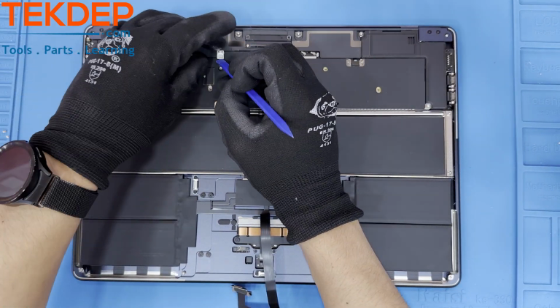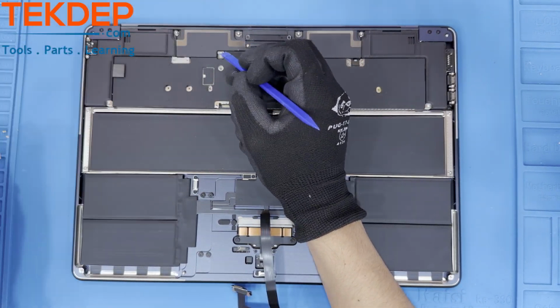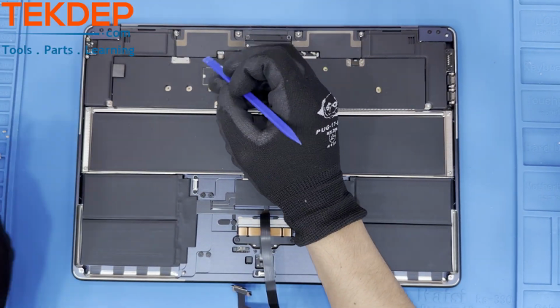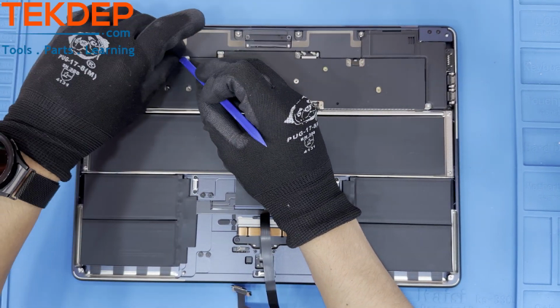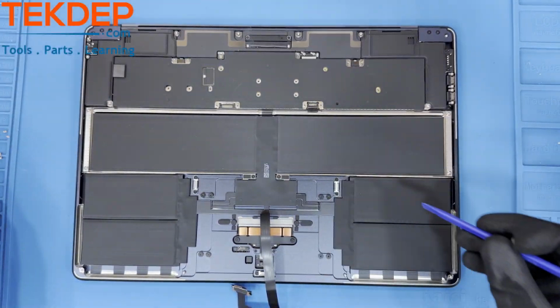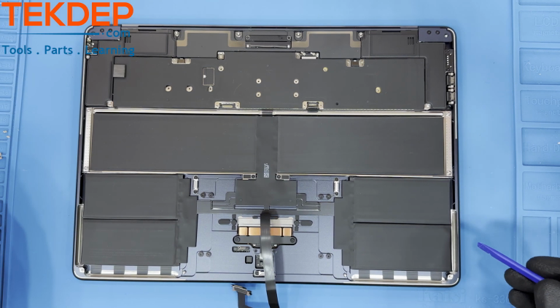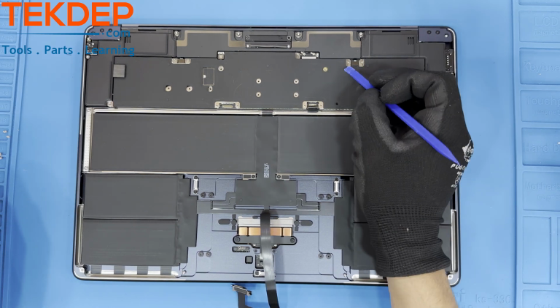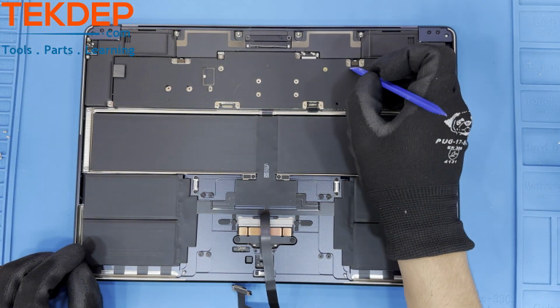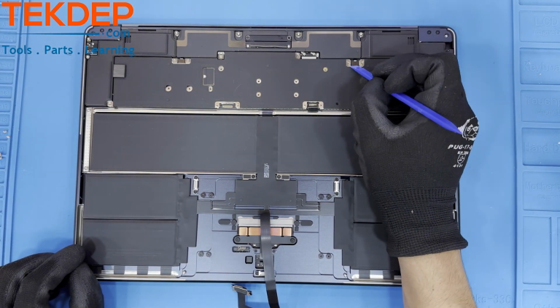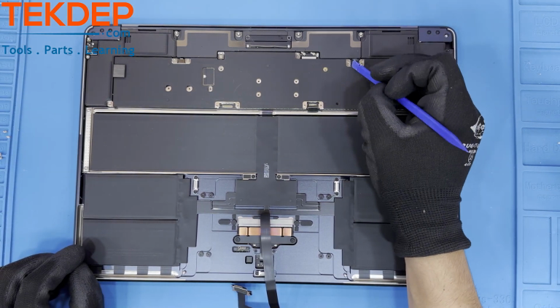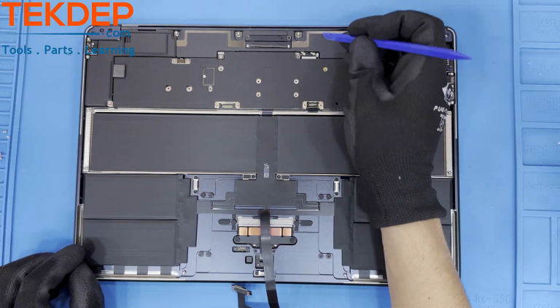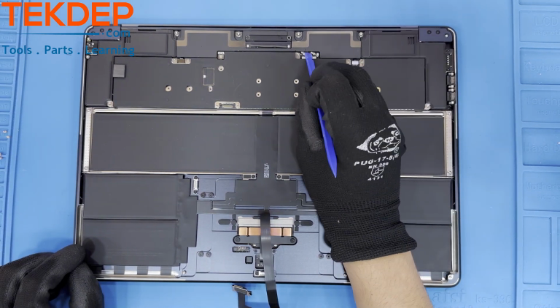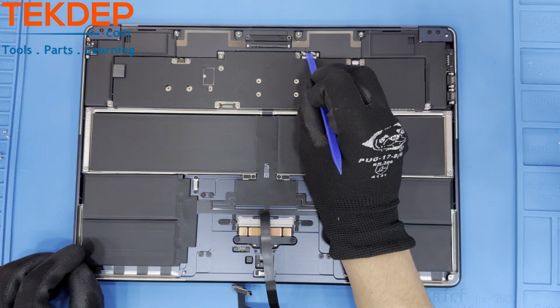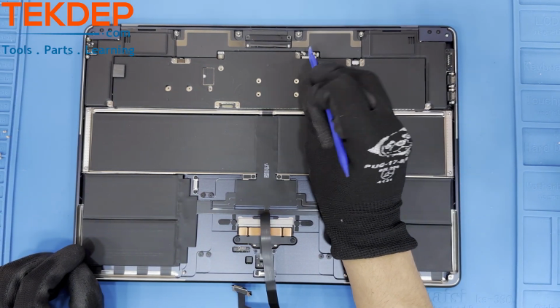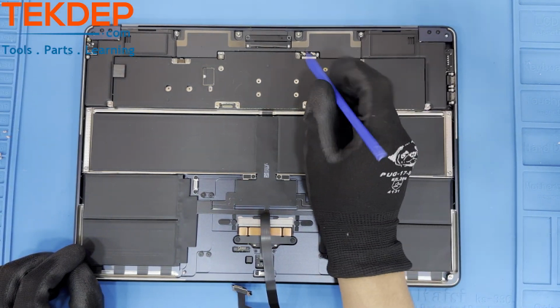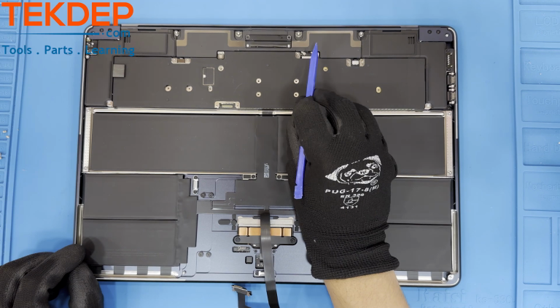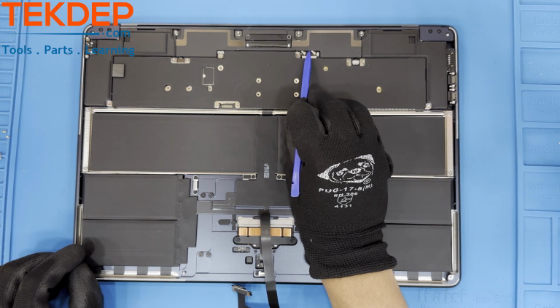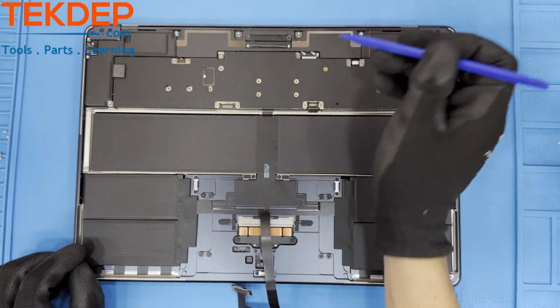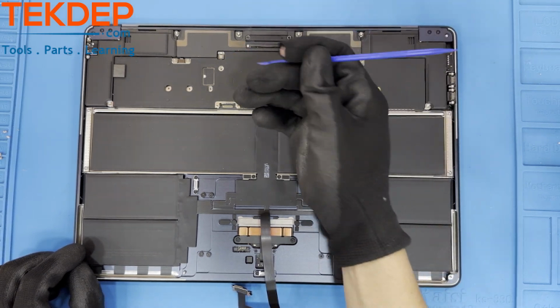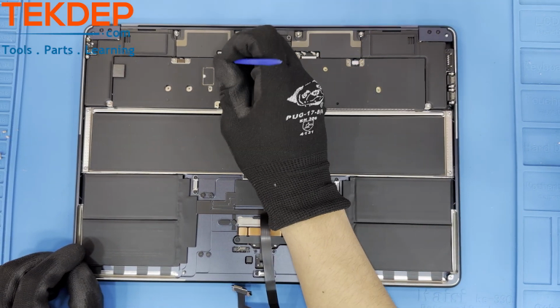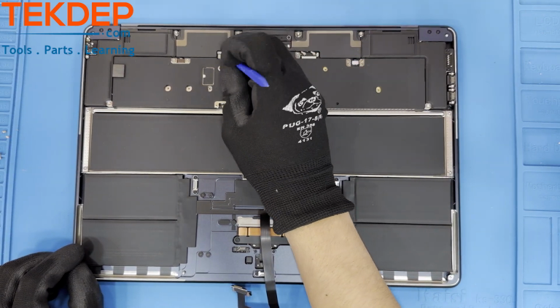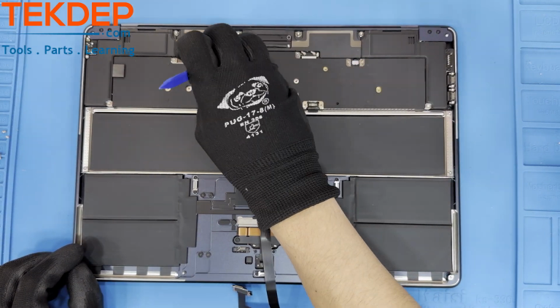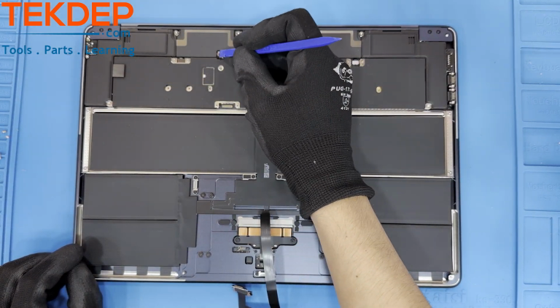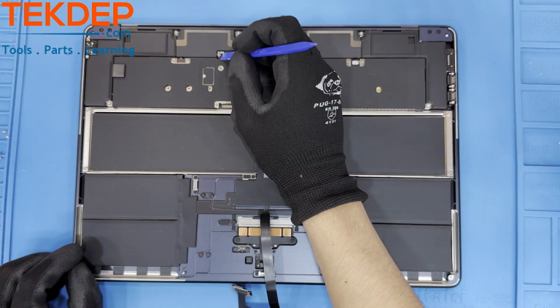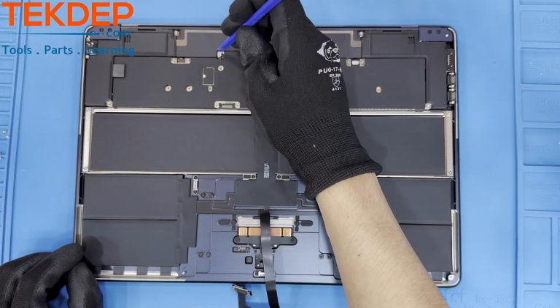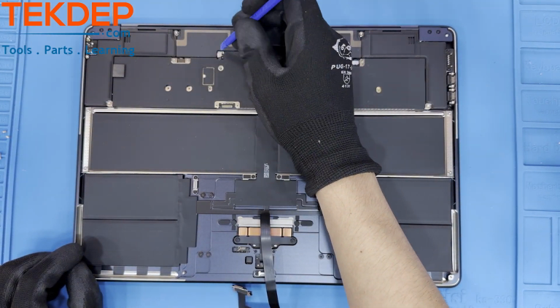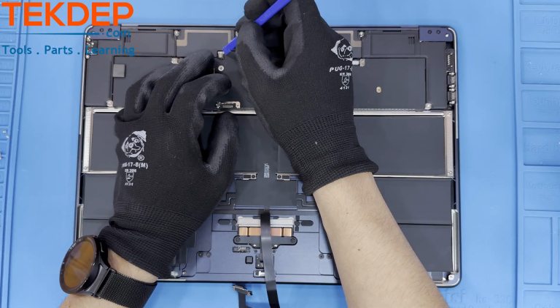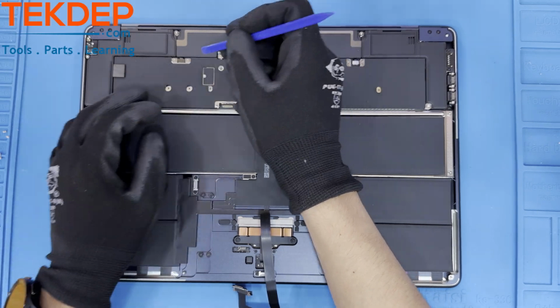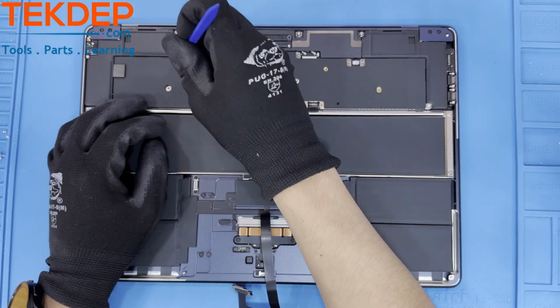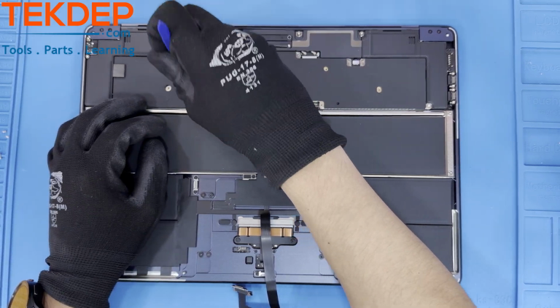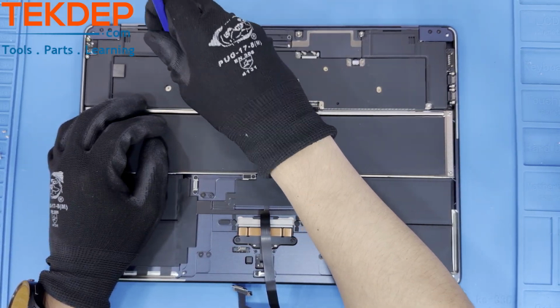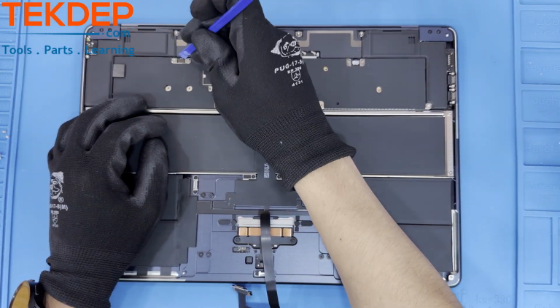Now using a pry, disconnect and lift the ribbon cables away from their connection points. The Wi-Fi antennas are really hard to get to and may require a pair of tweezers in order to get disconnected. Take your time with whatever tool of your choice and make sure you don't damage them.